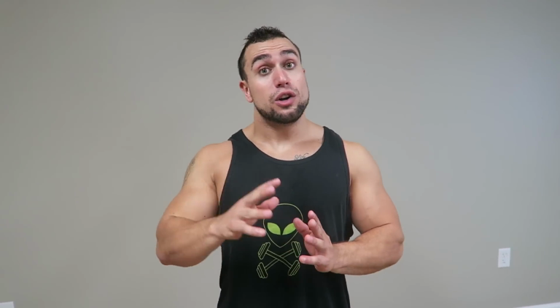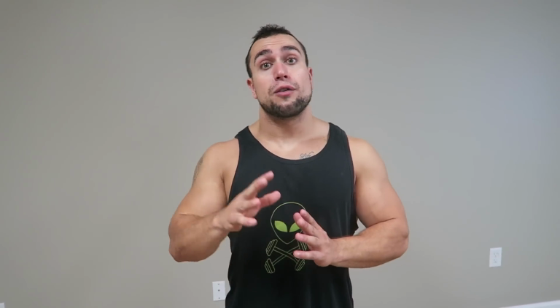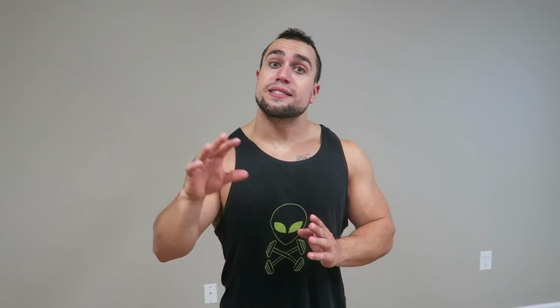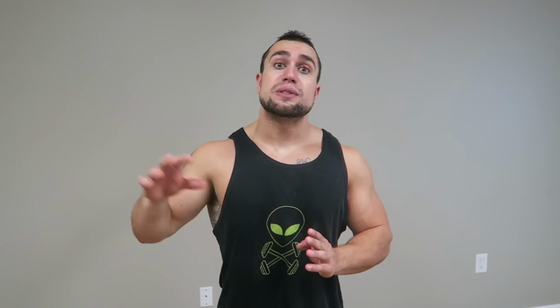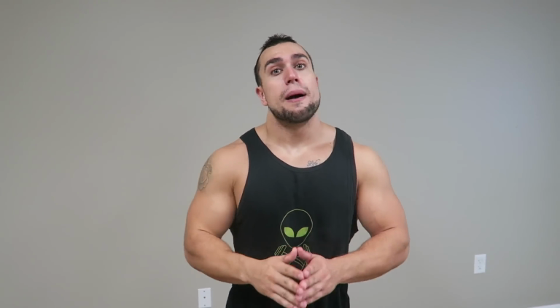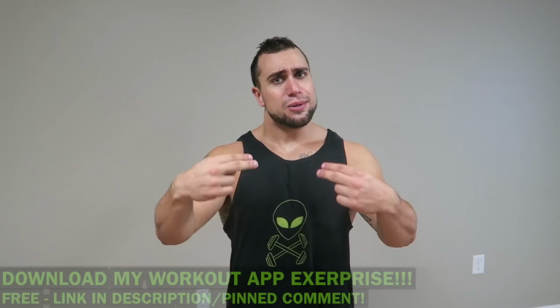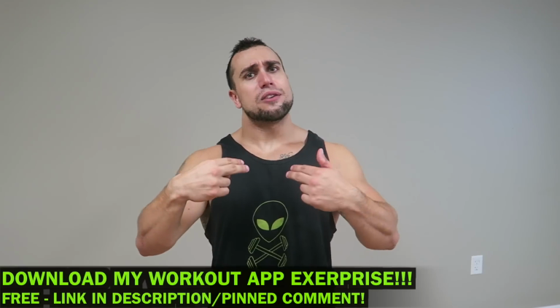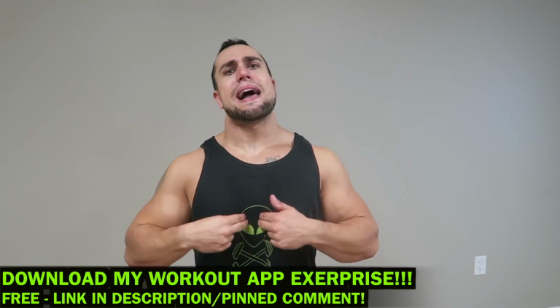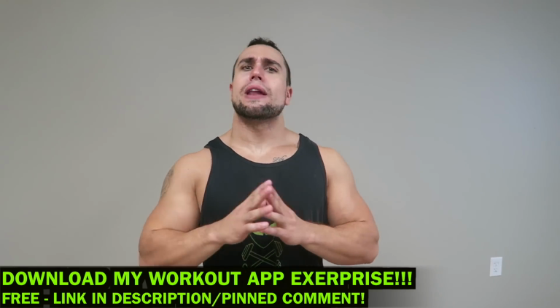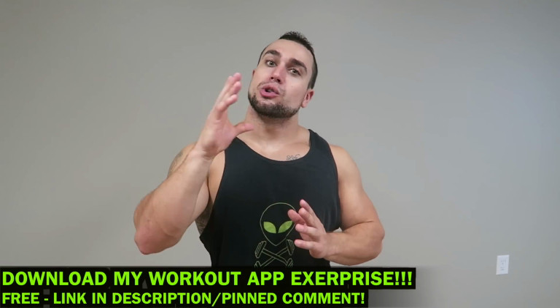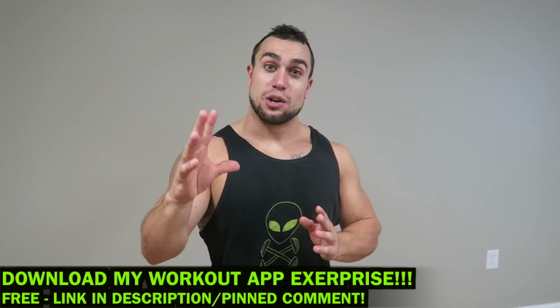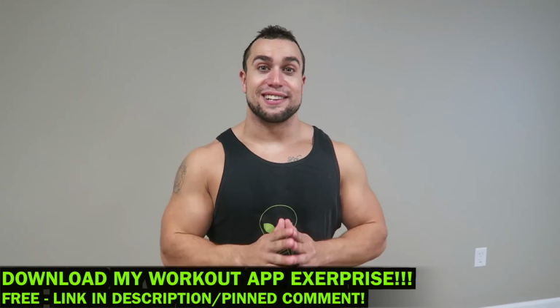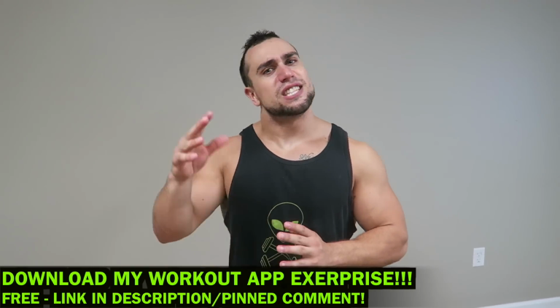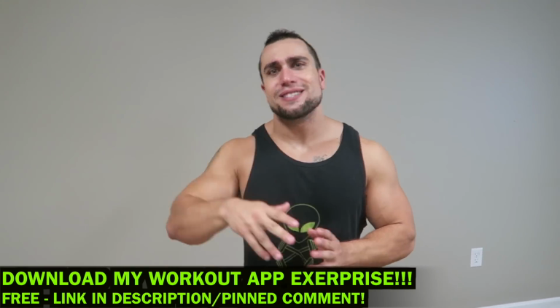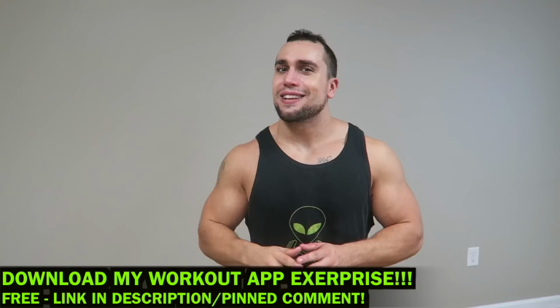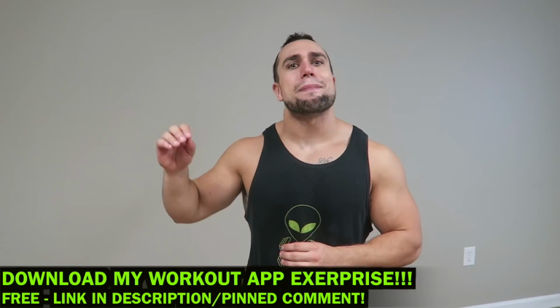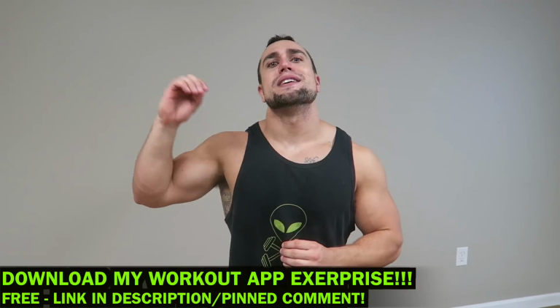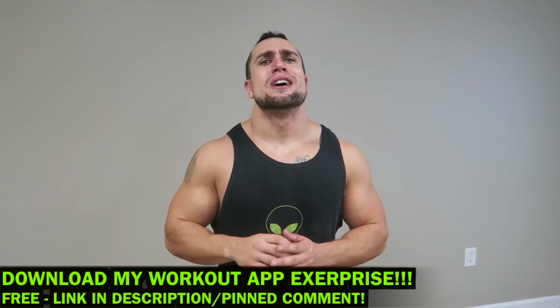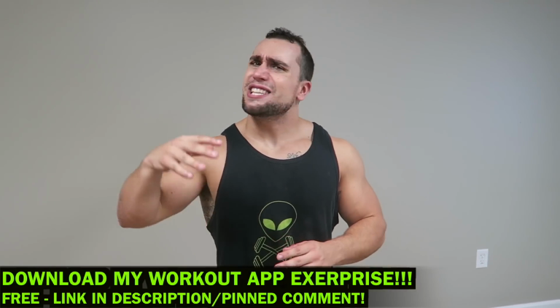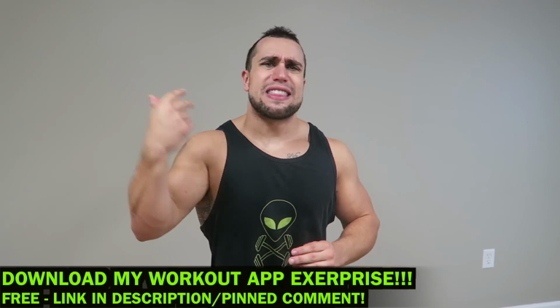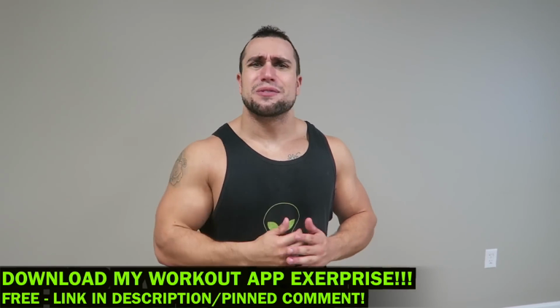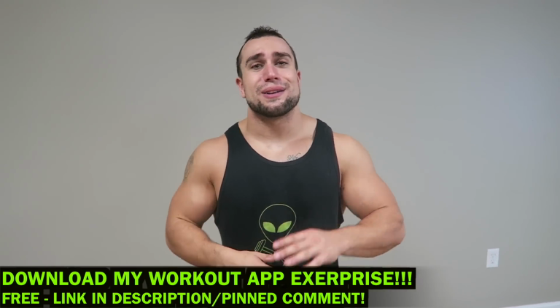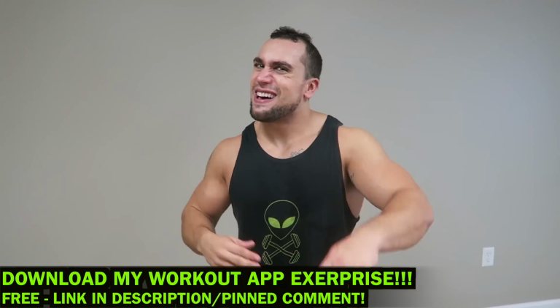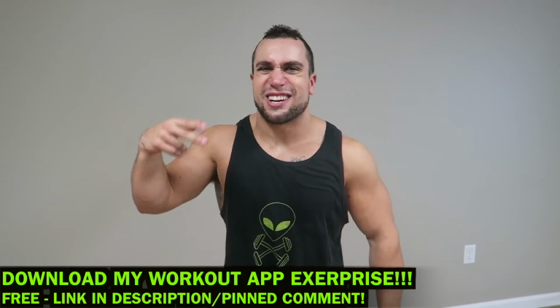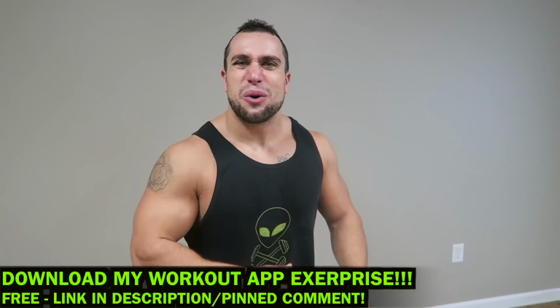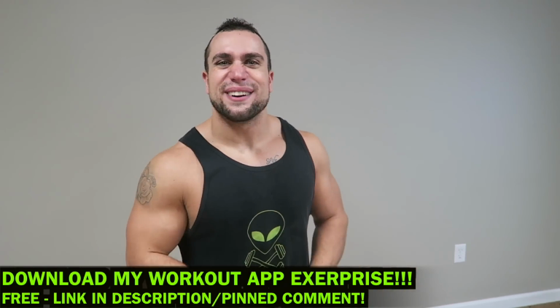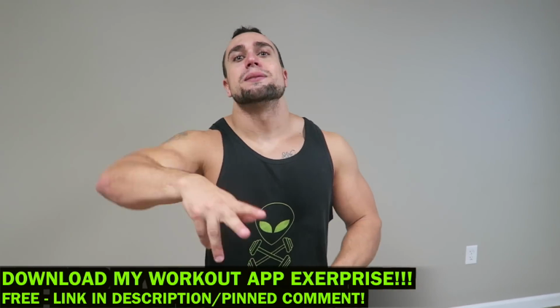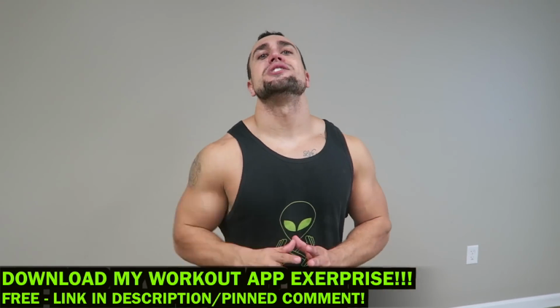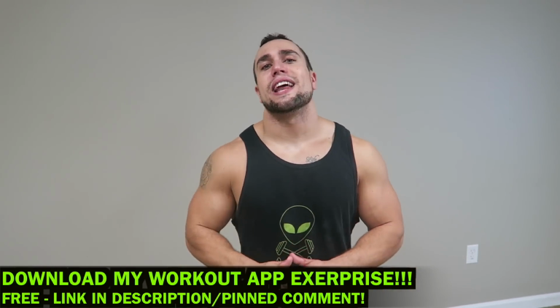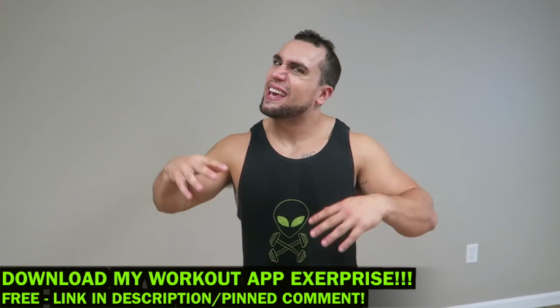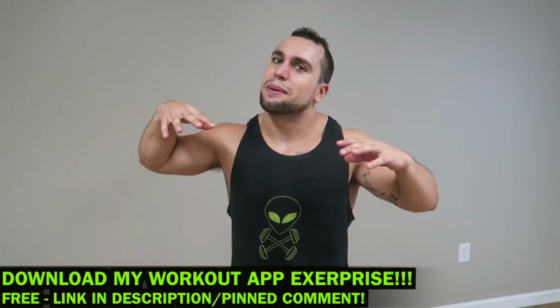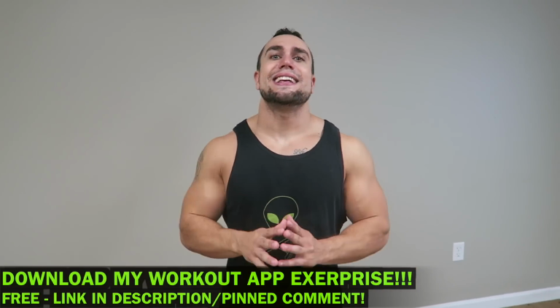Real quick before we get into this routine, make sure you download my workout app called Xurprise. It is a free download on the app and play store. You get thousands of workouts, thousands of cardio workouts, so make sure you check it out and get some gains.